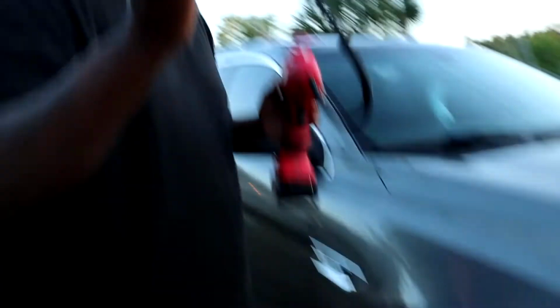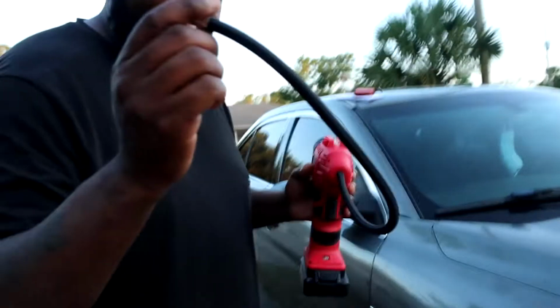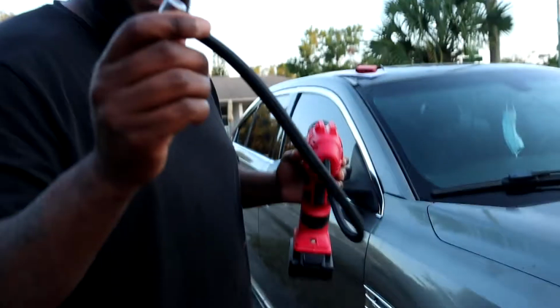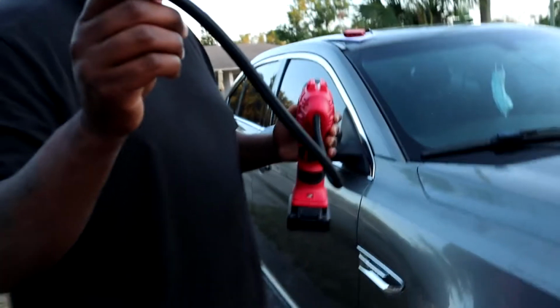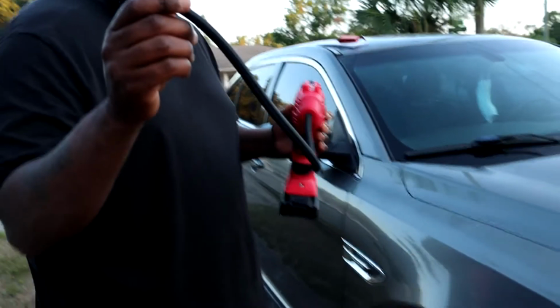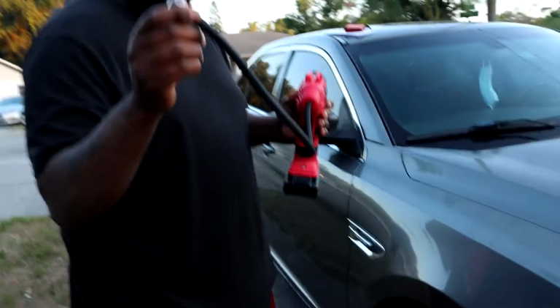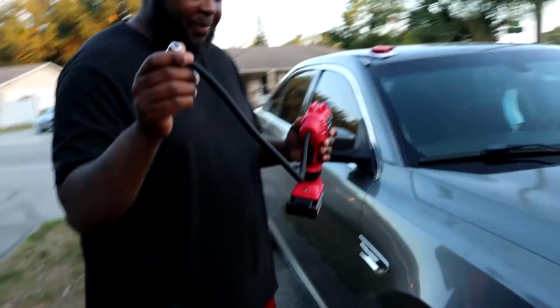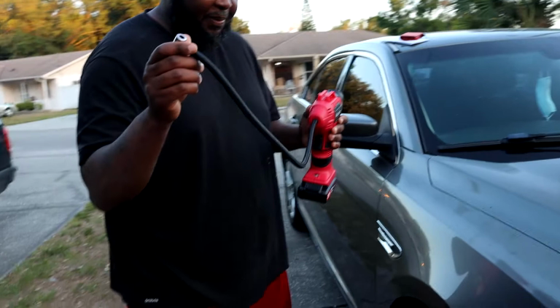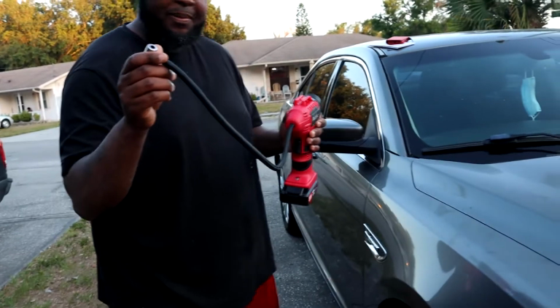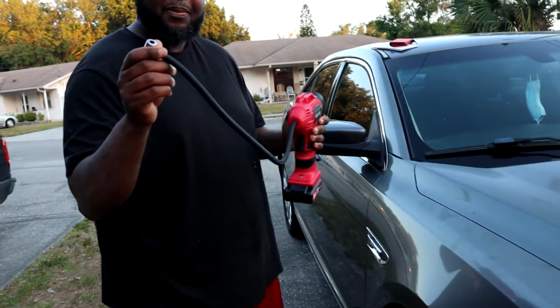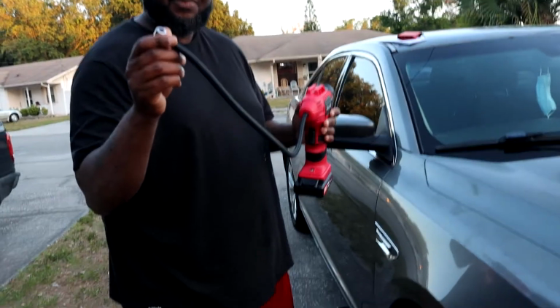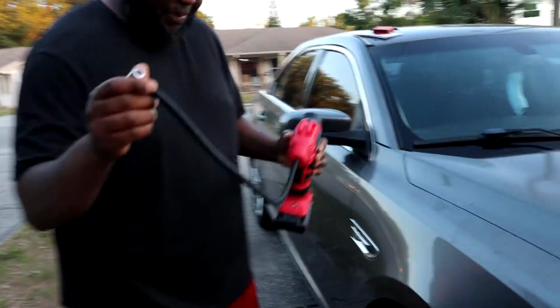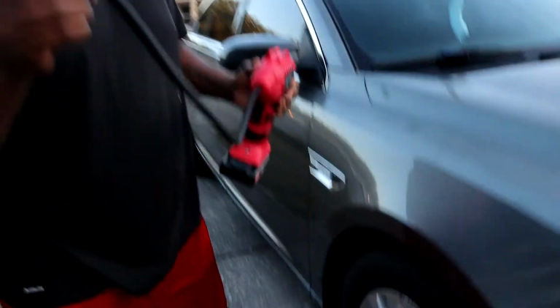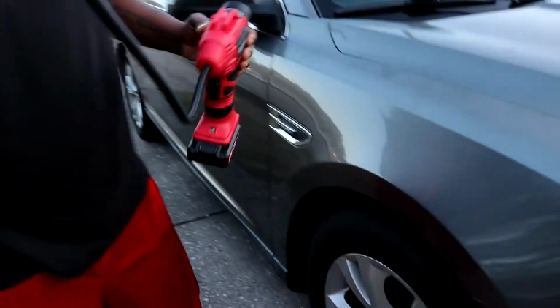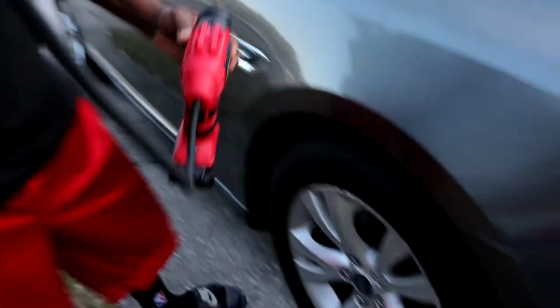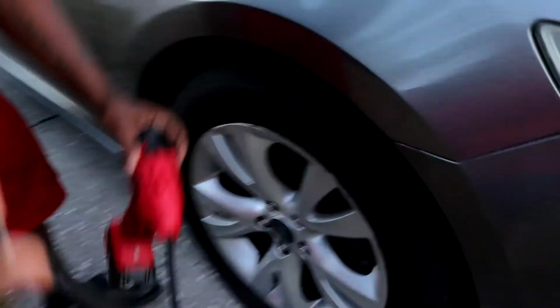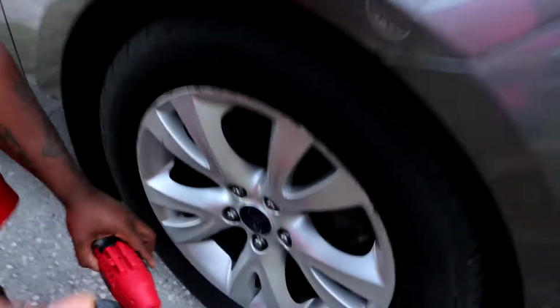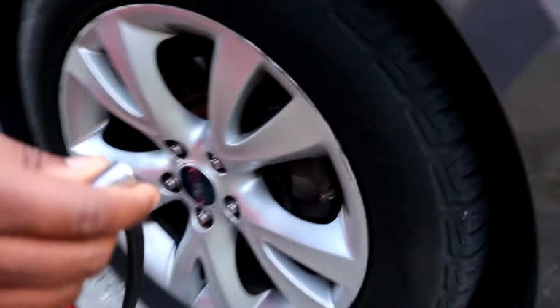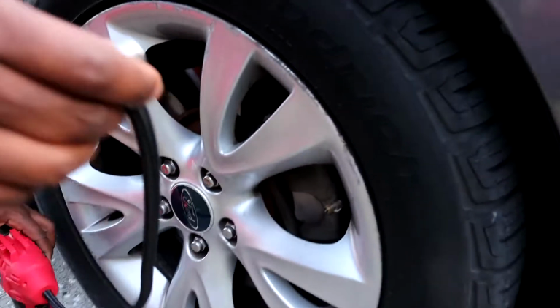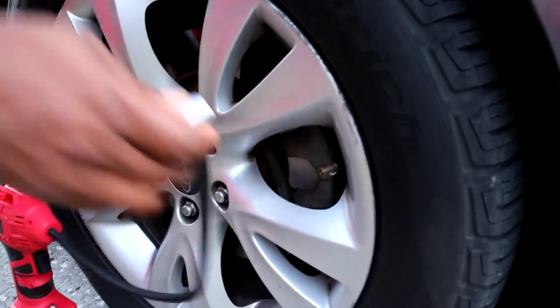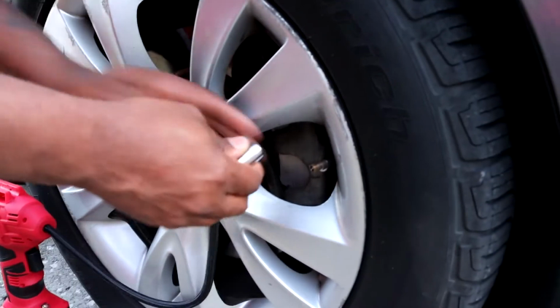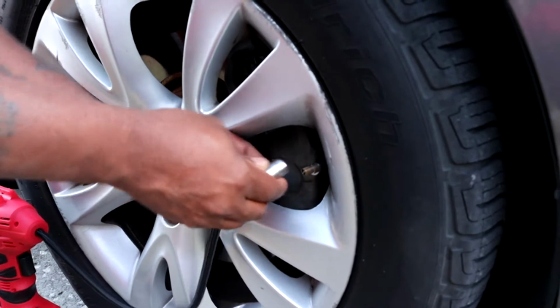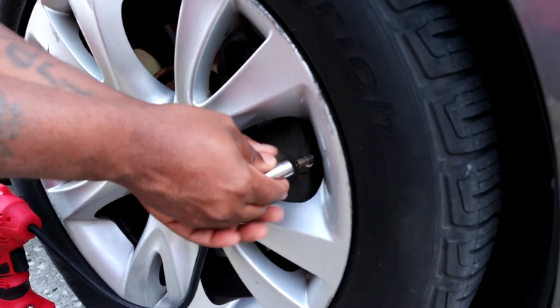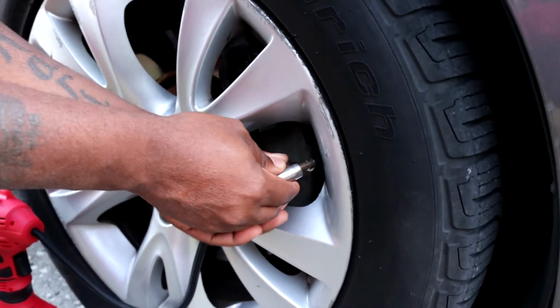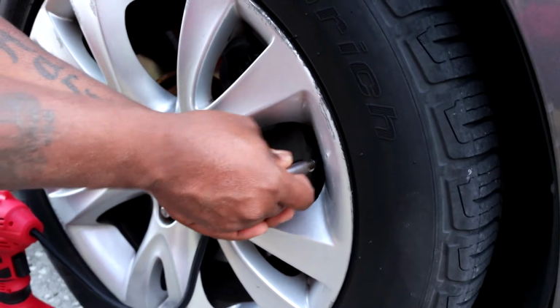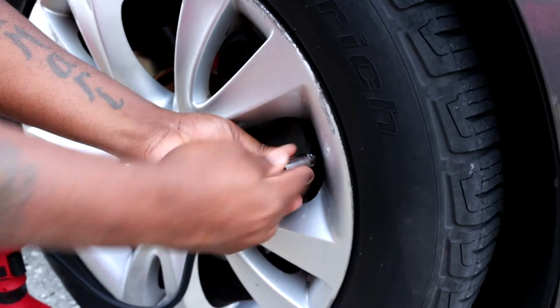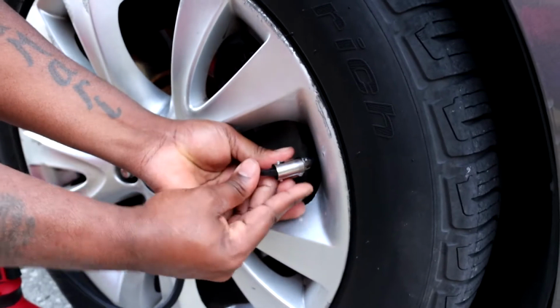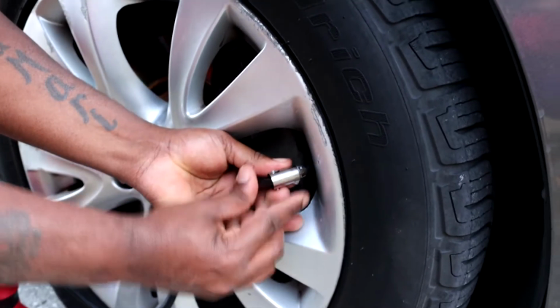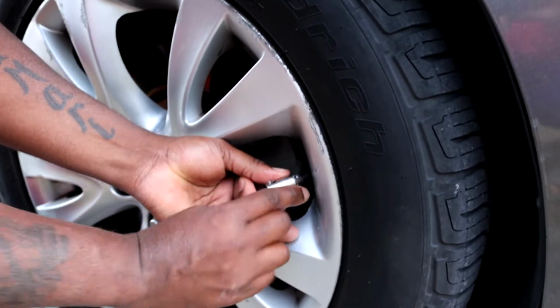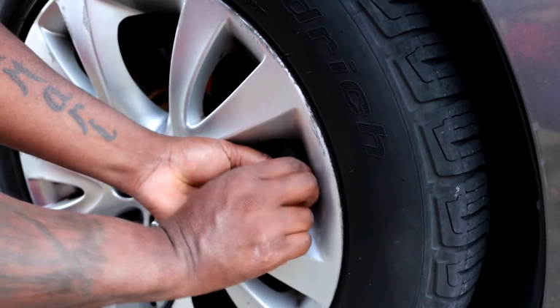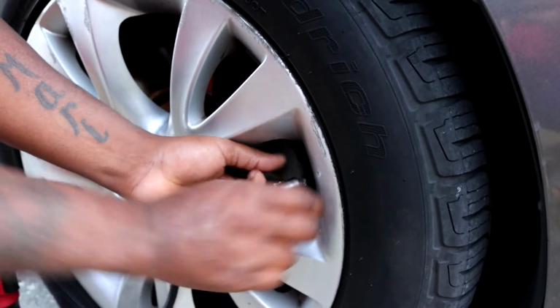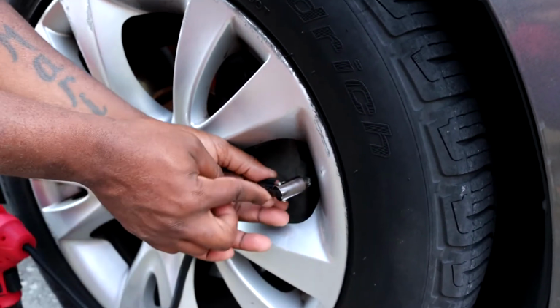First off, you use this air compressor, which is like an air gun. We're going to put it onto the valve stem. As he puts it on the valve stem, he tightens it in place.